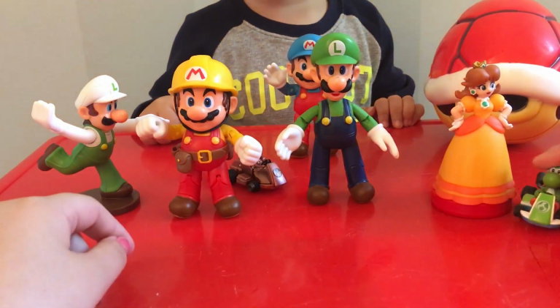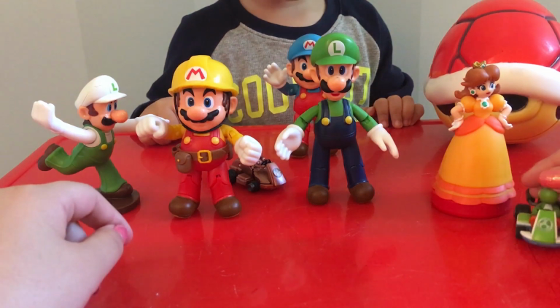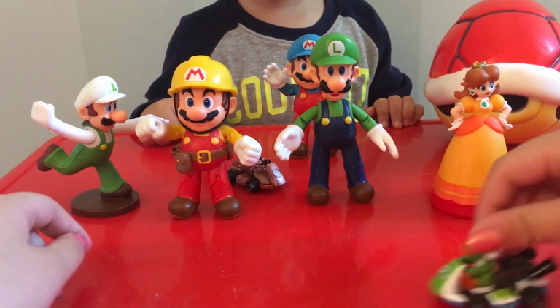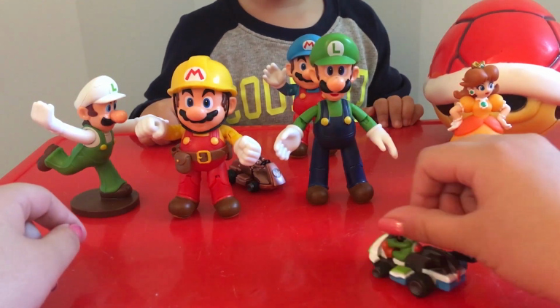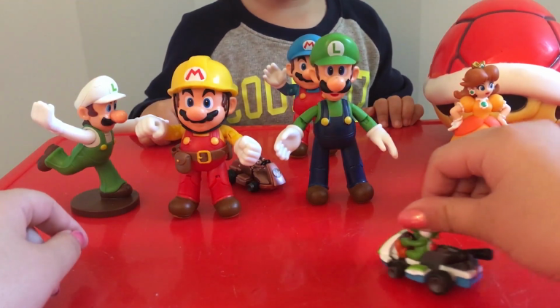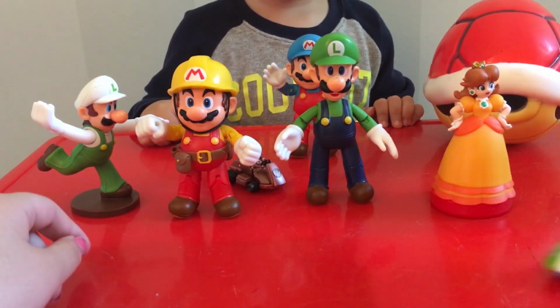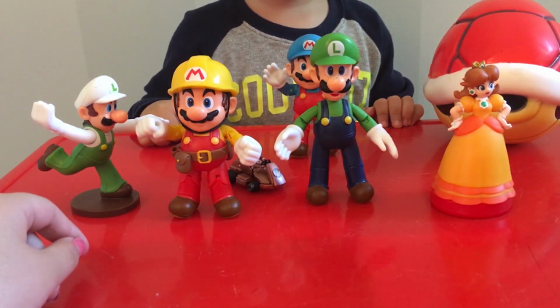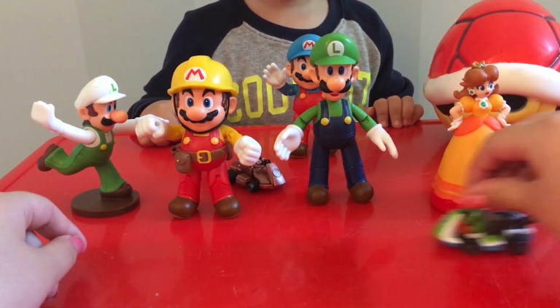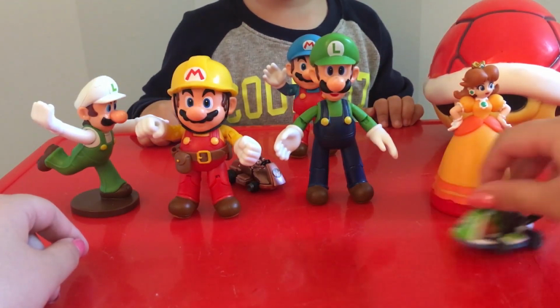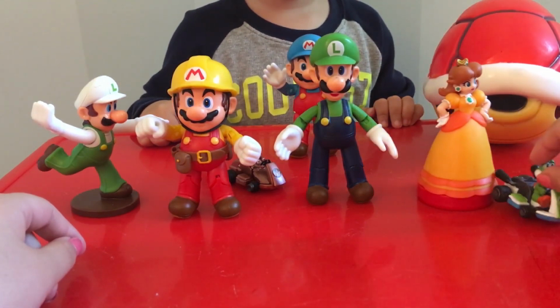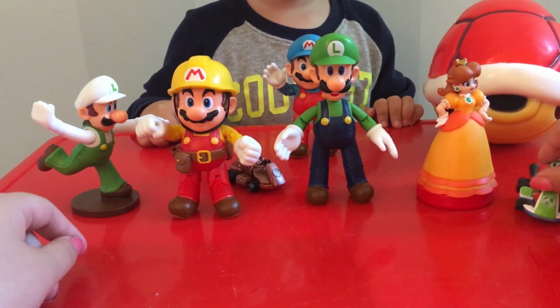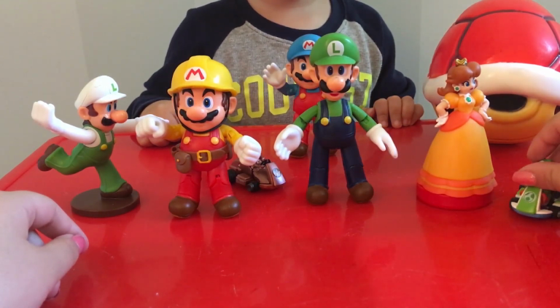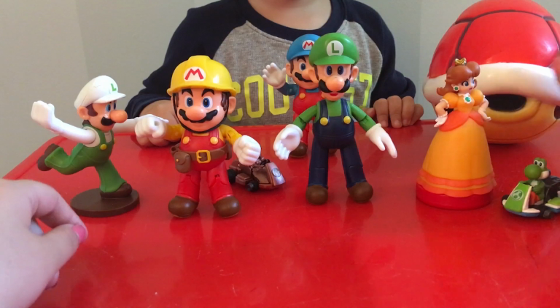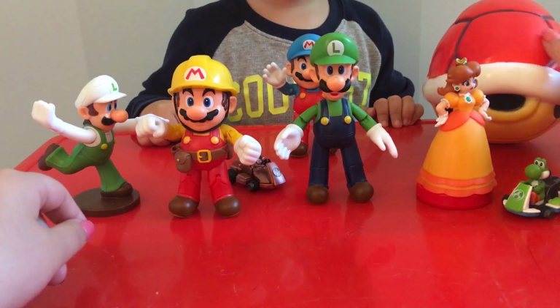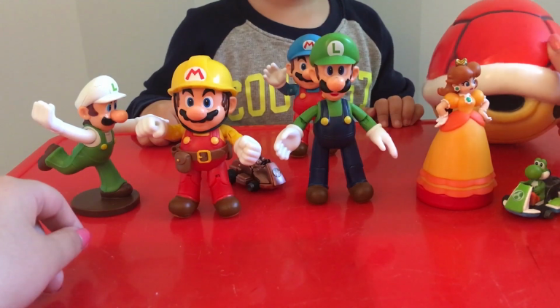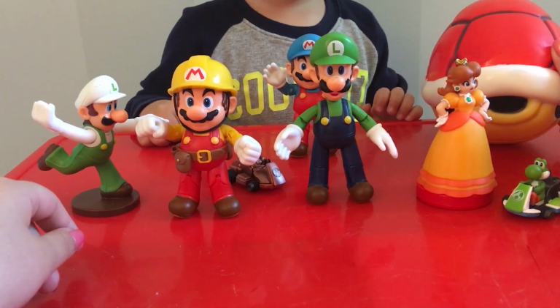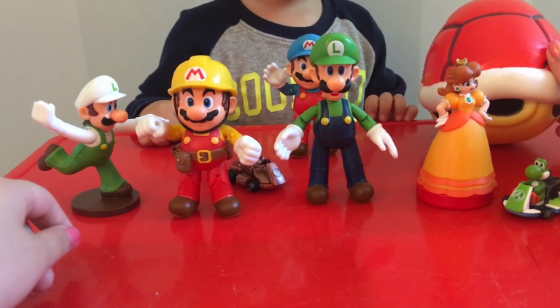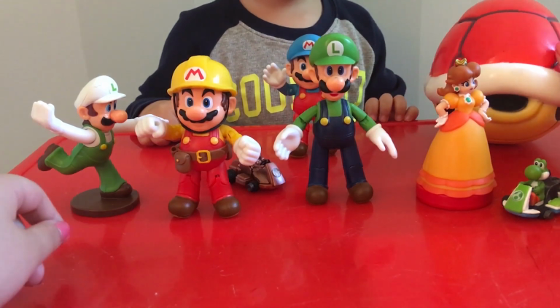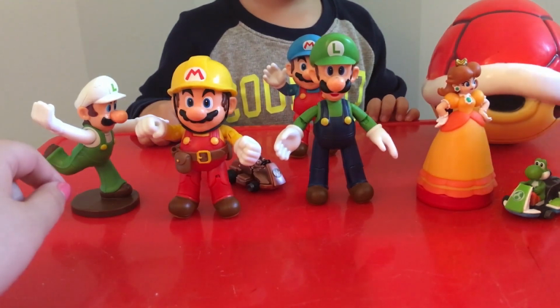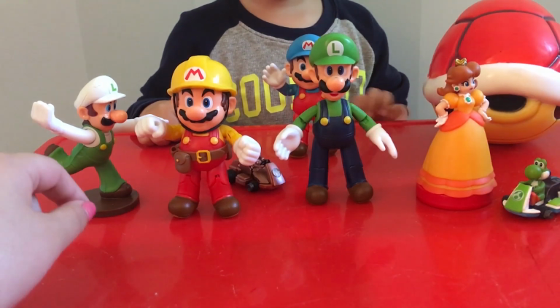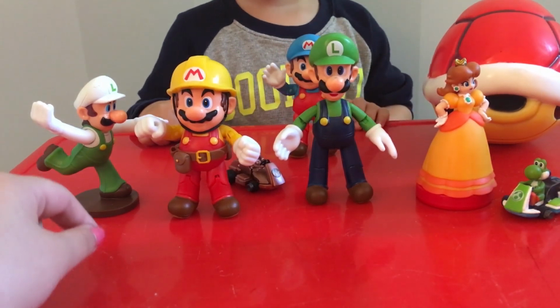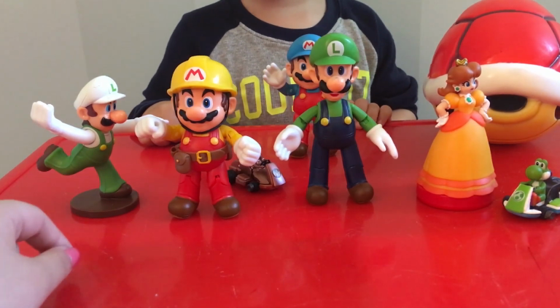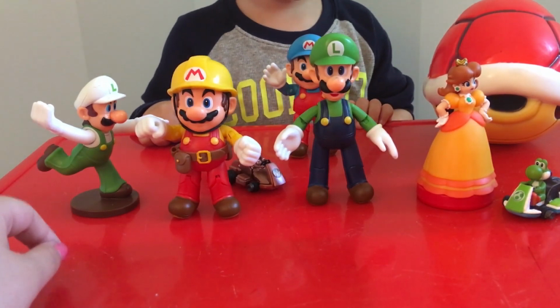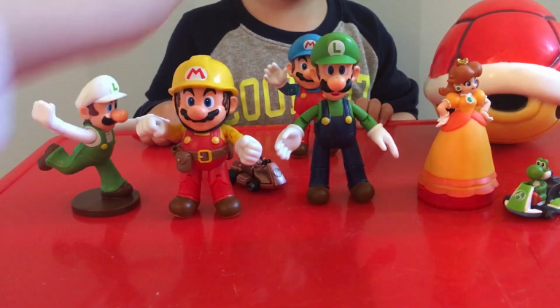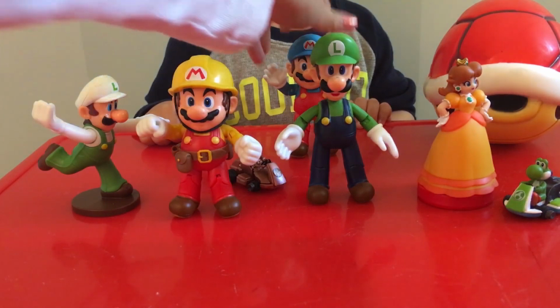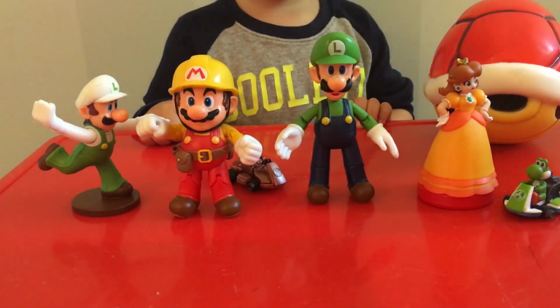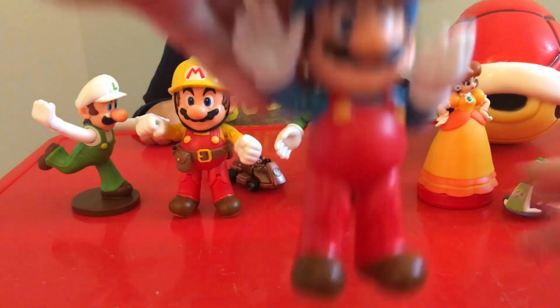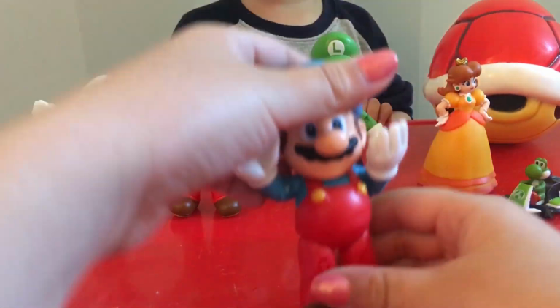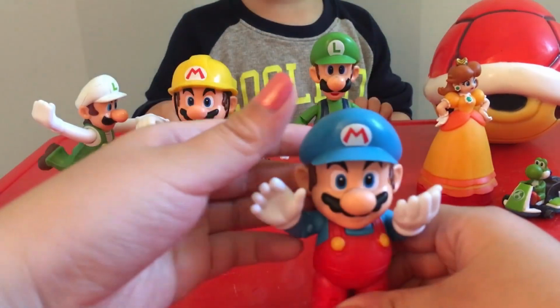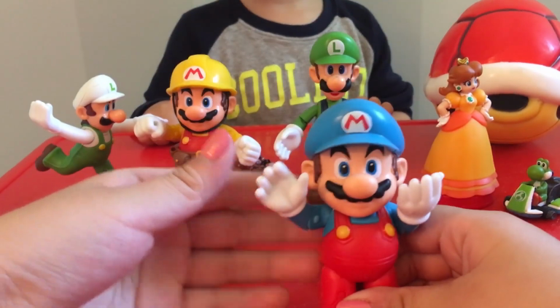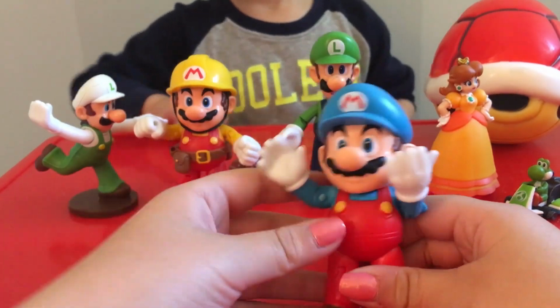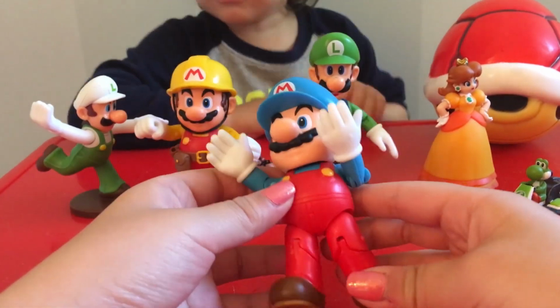And then we have a Daisy Meeble. We got these surprises out of eggs on Gavin's birthday. And we have a huge football, and we have an Ice Mario.